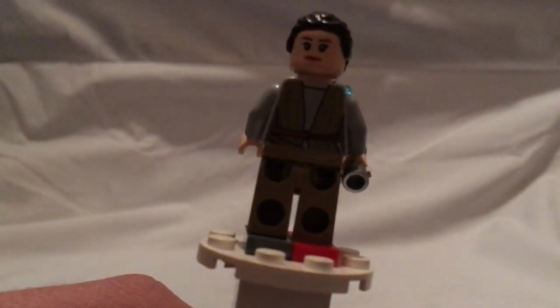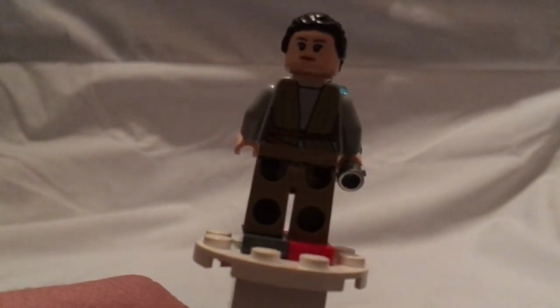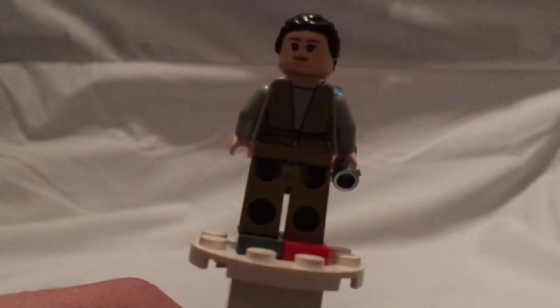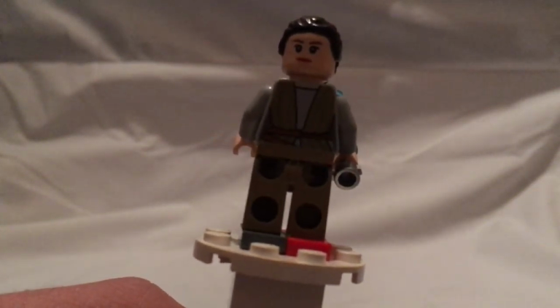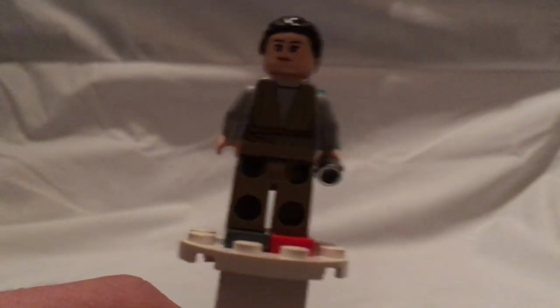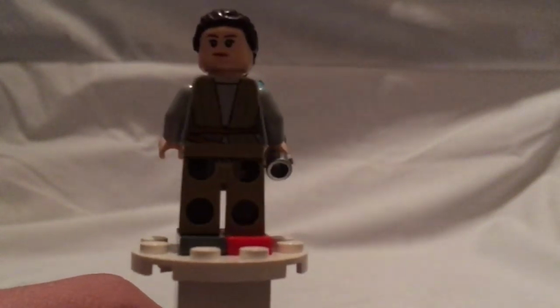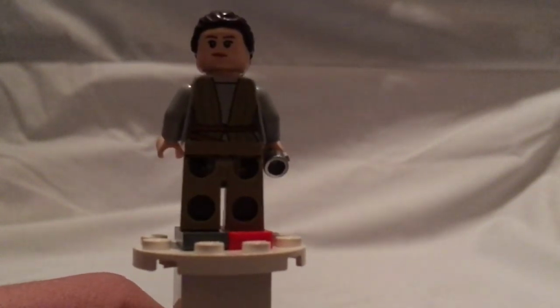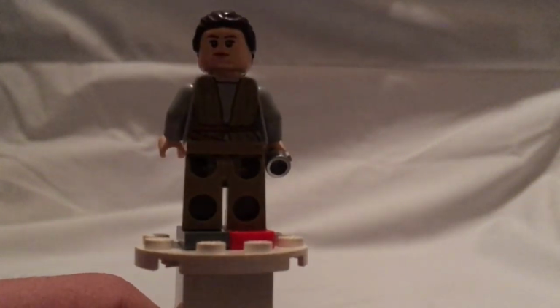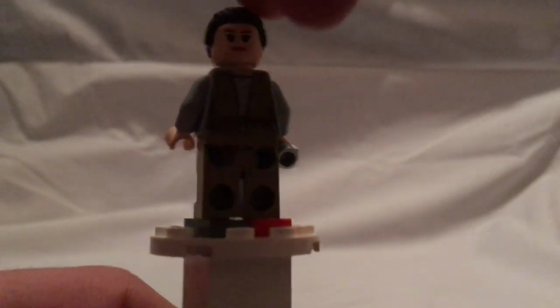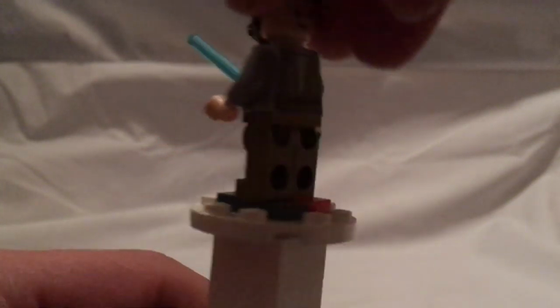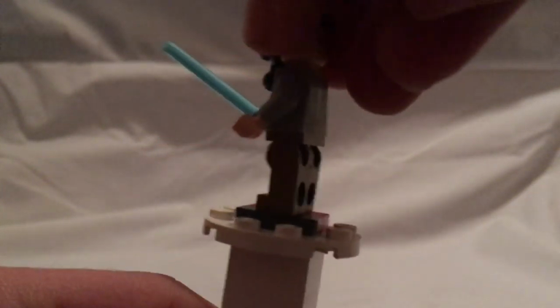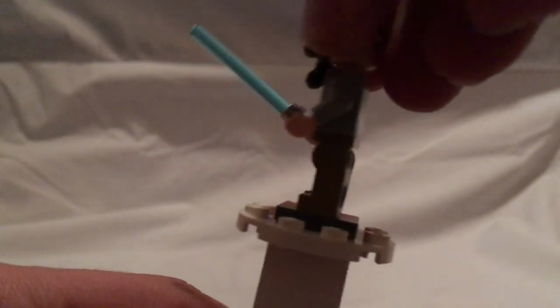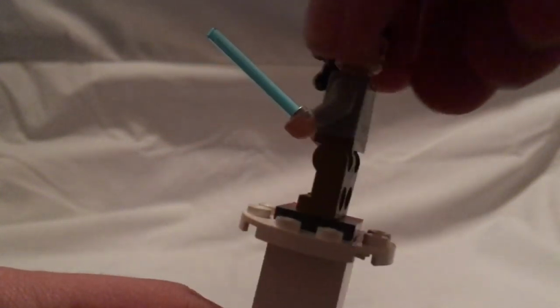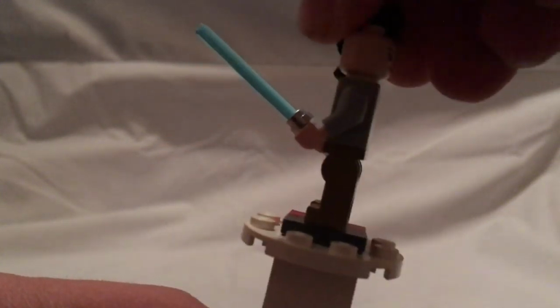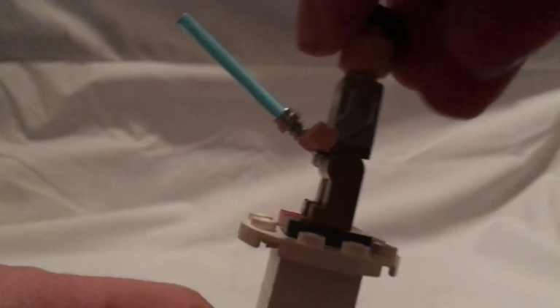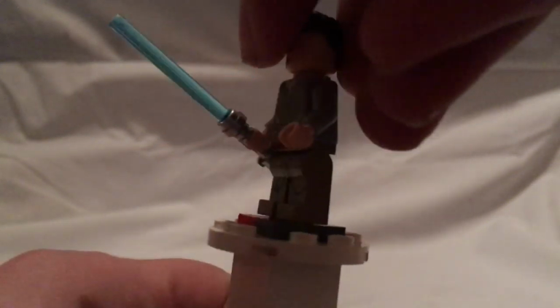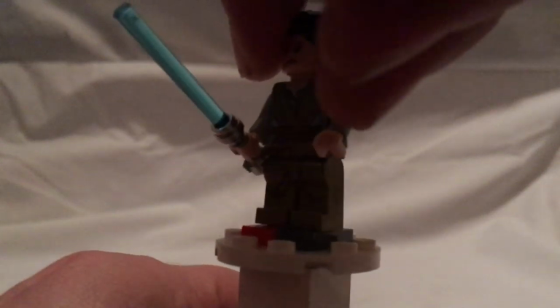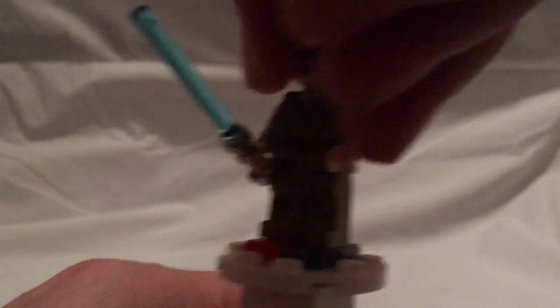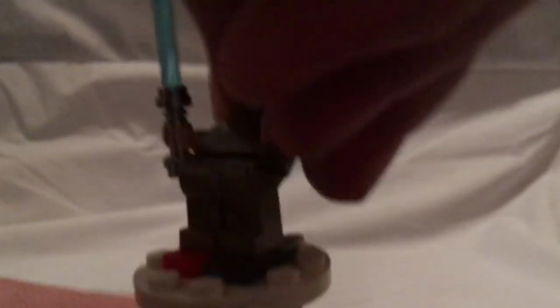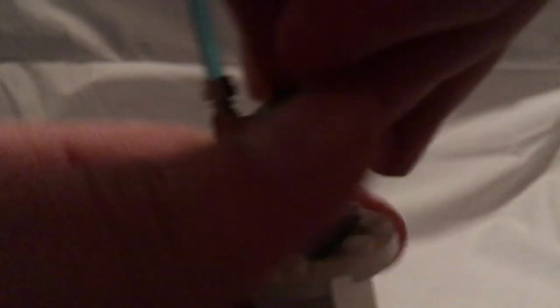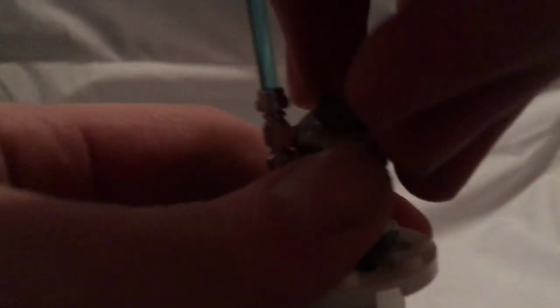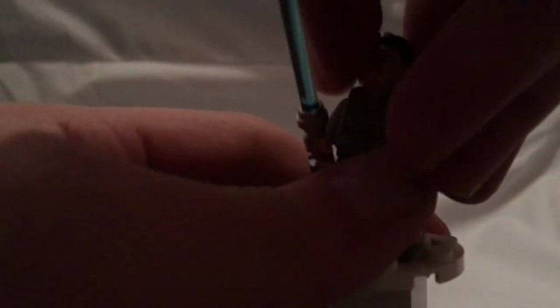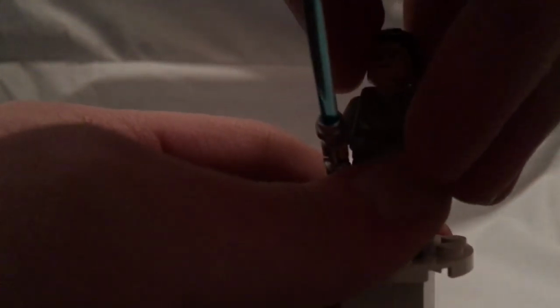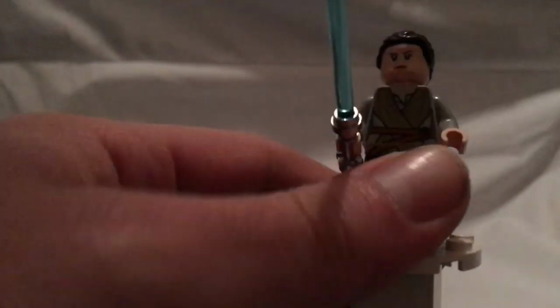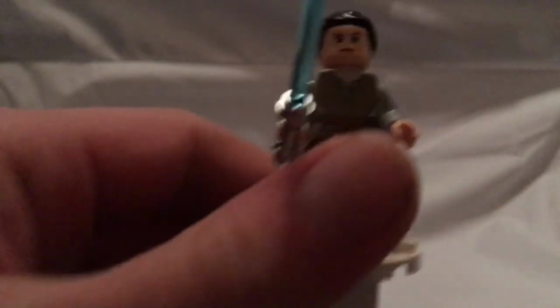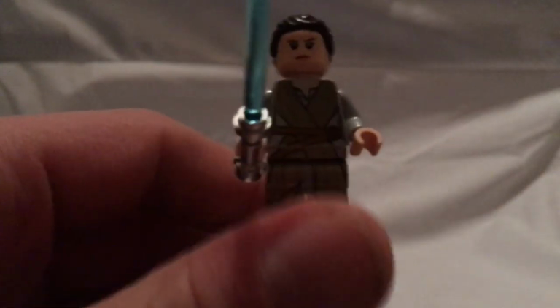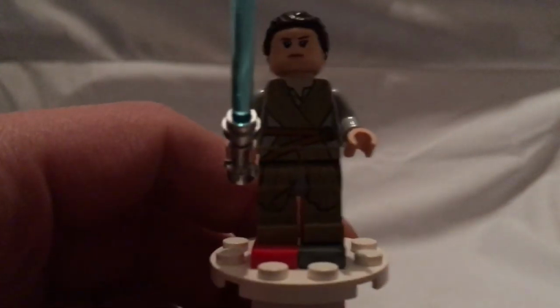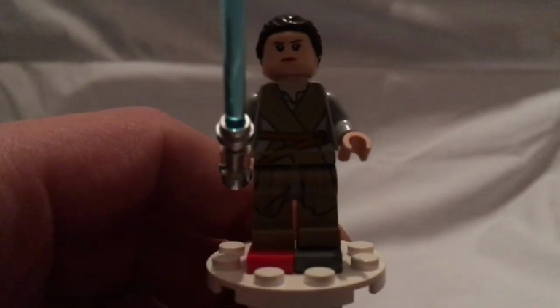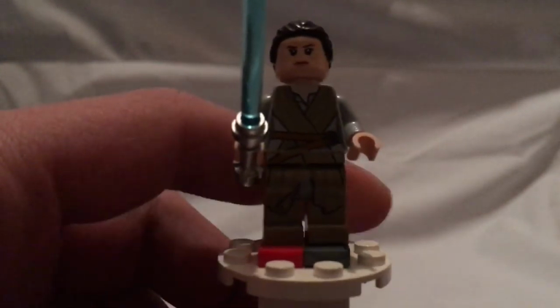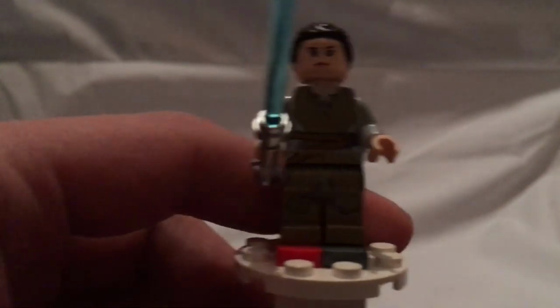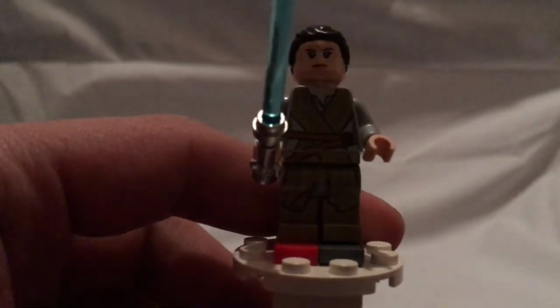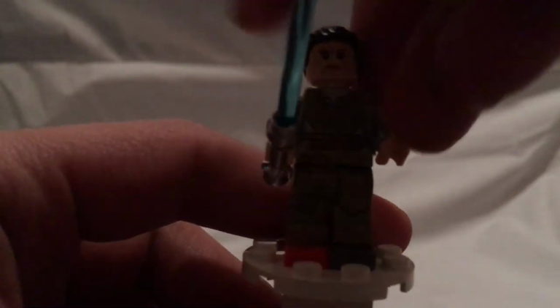She also has the usual double-sided face, and of course she's wielding the blue lightsaber.